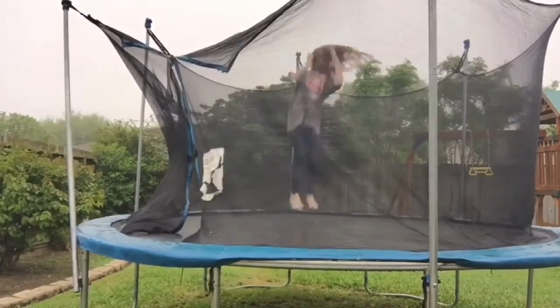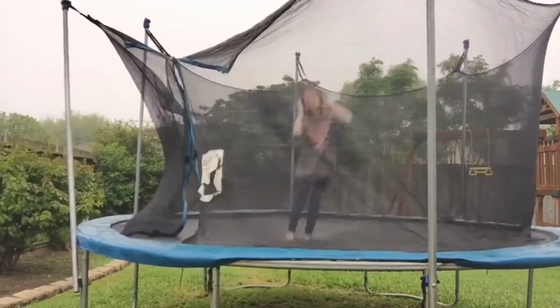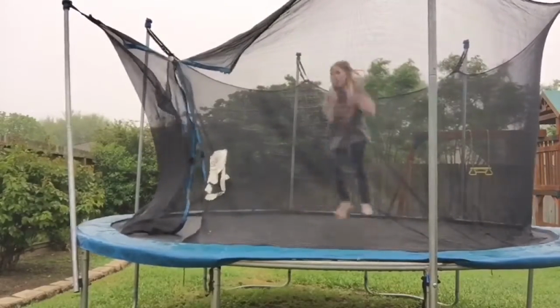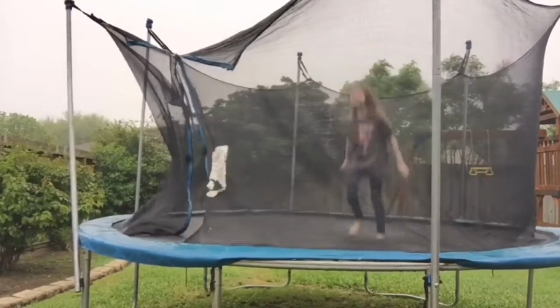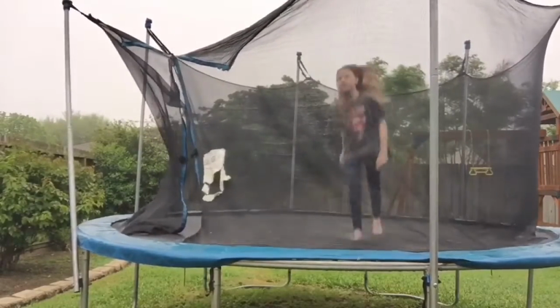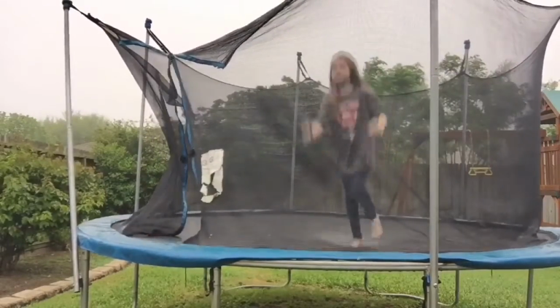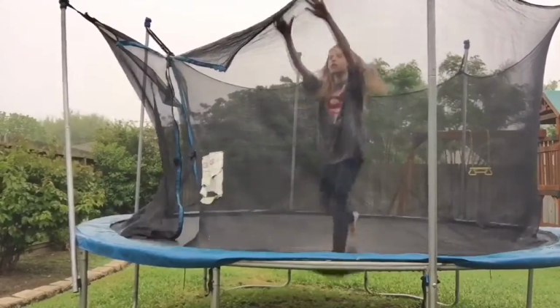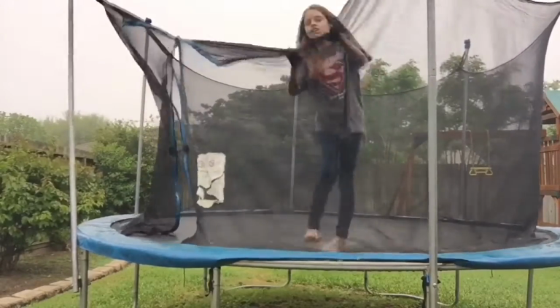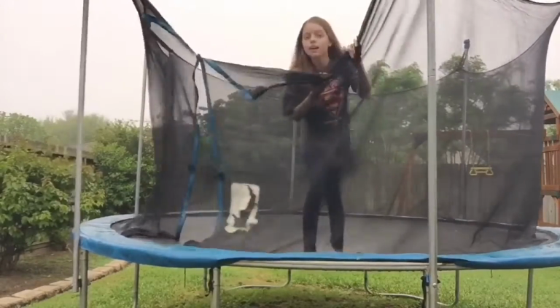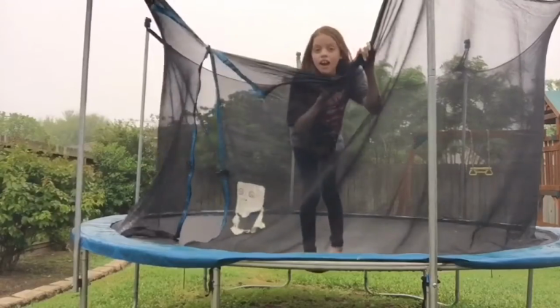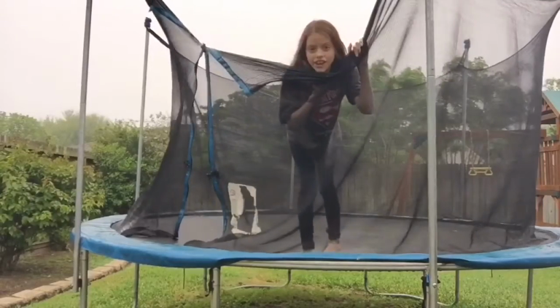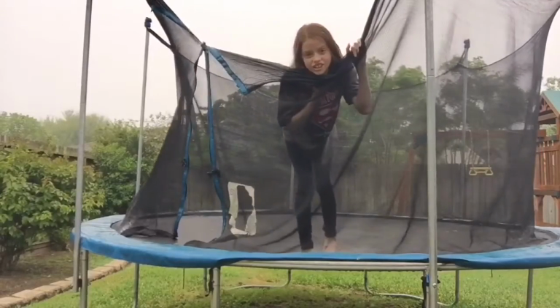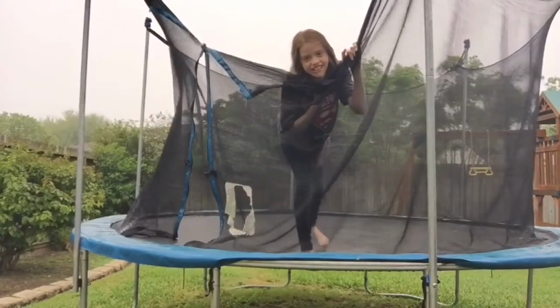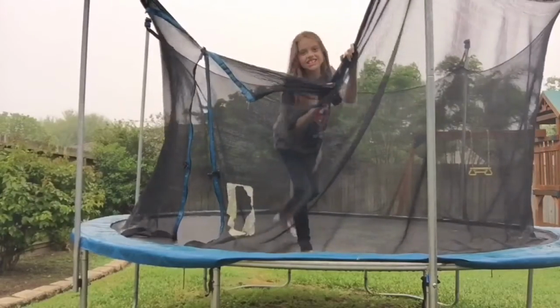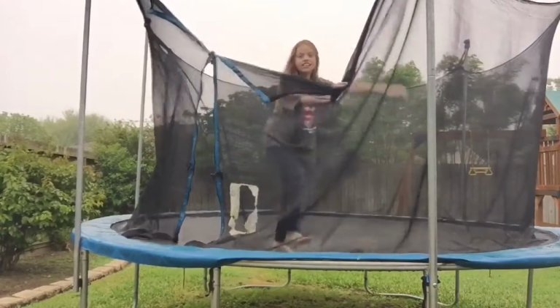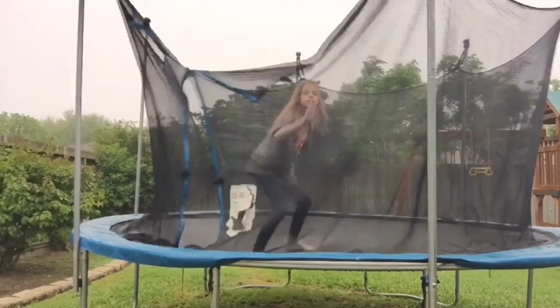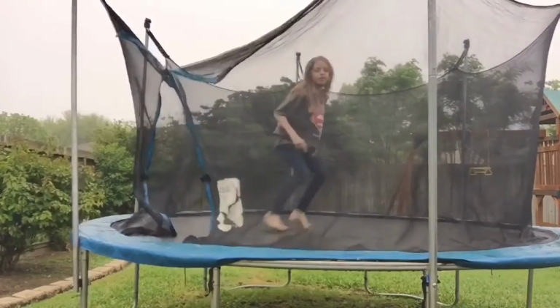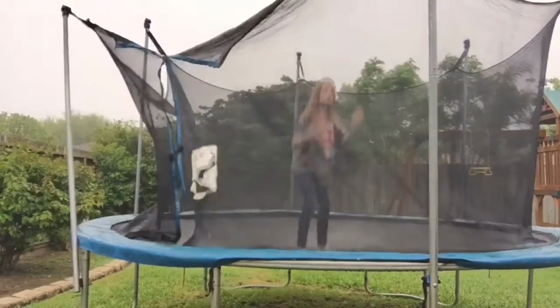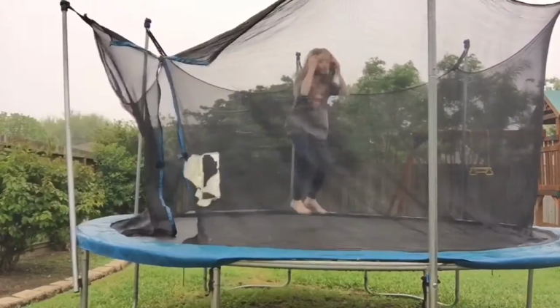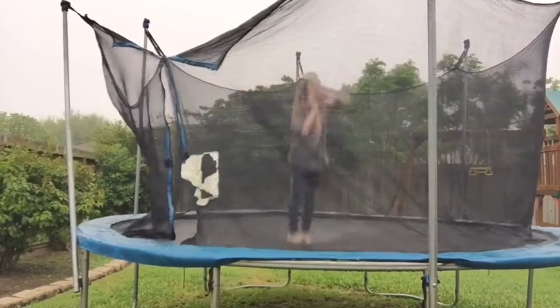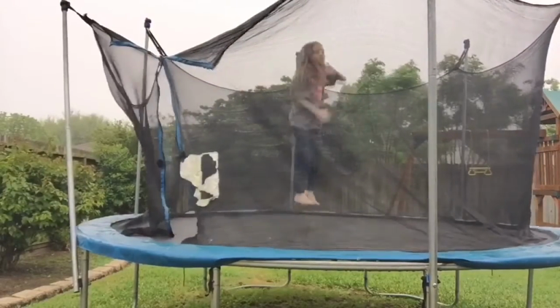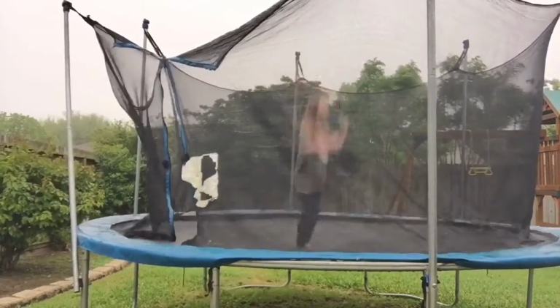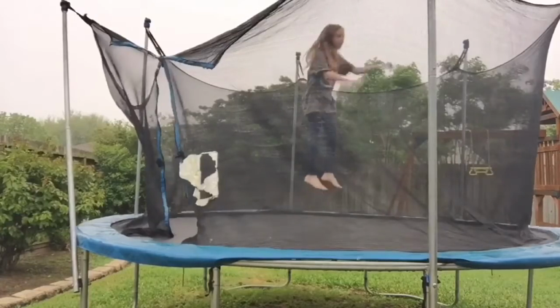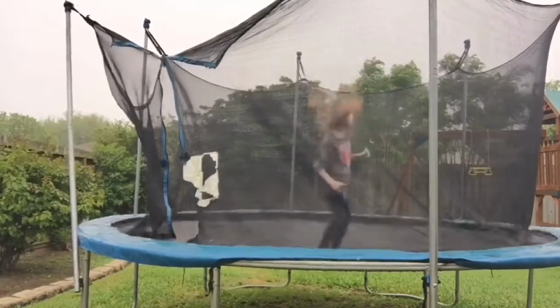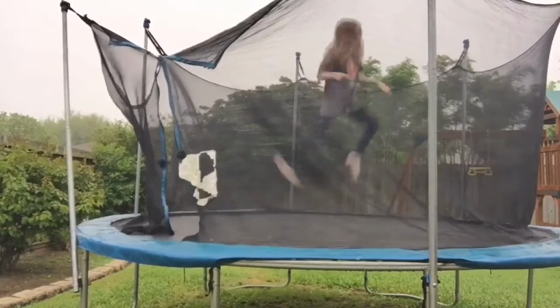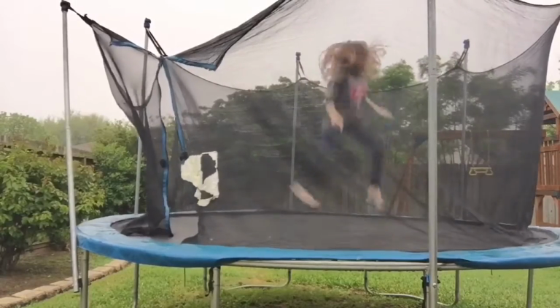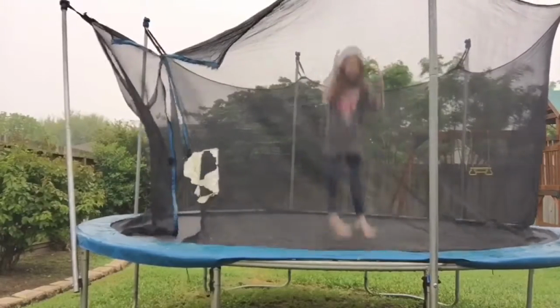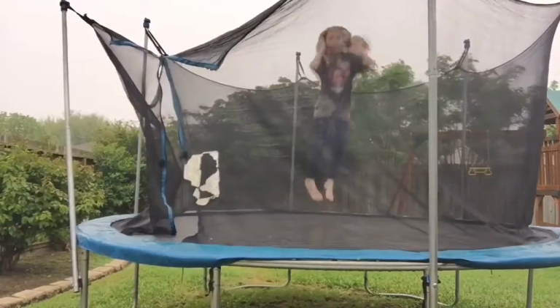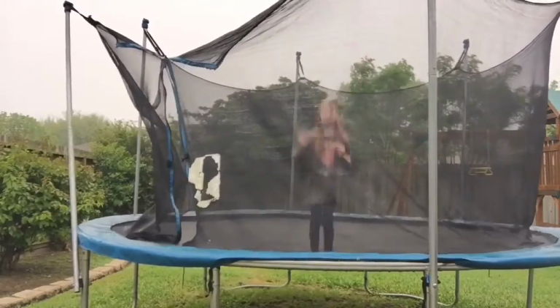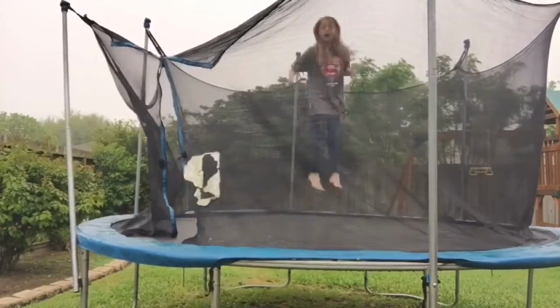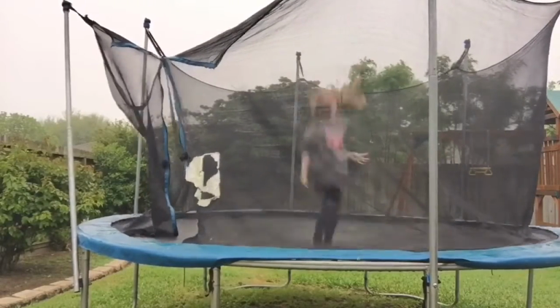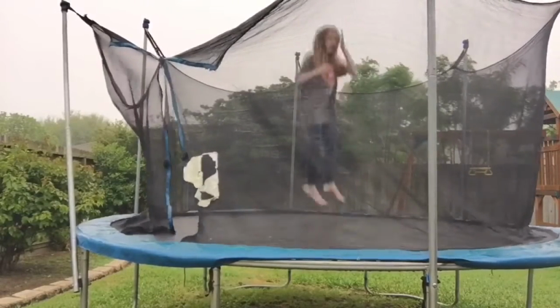The second one is sort of a little bit of a trick I would say. What you're going to do is jump and then bend the front leg and keep the other leg straight.